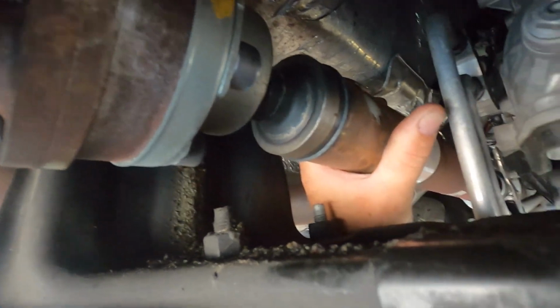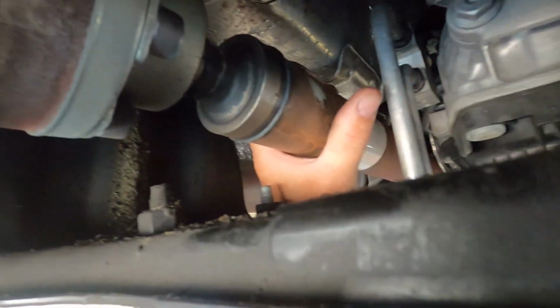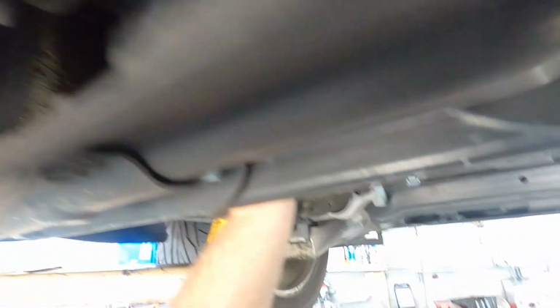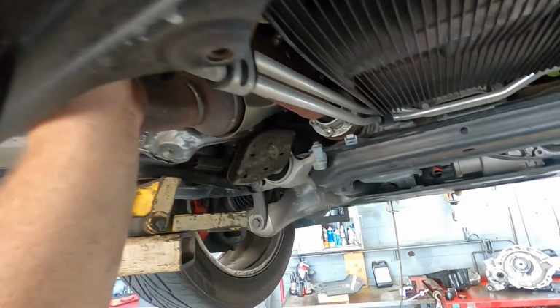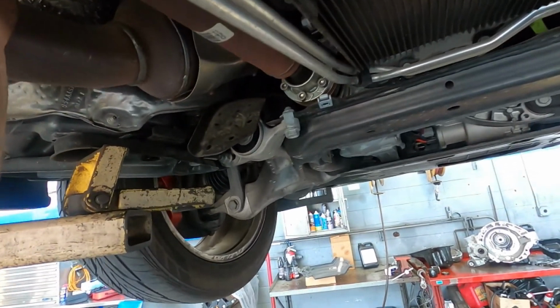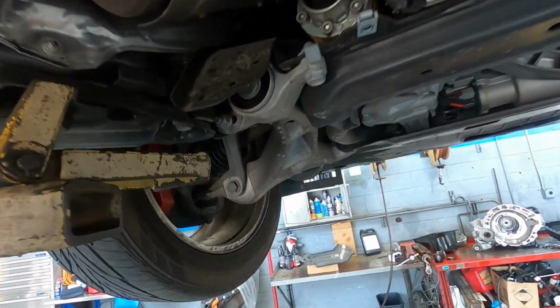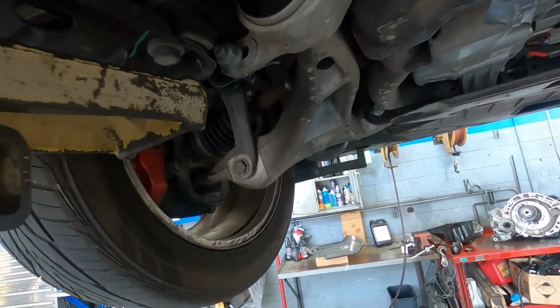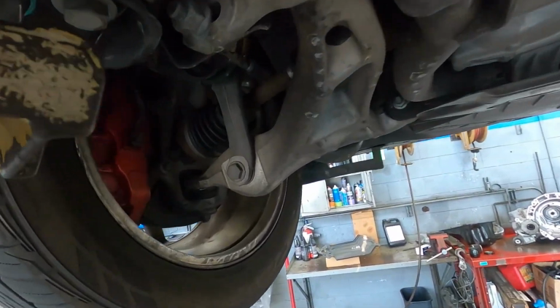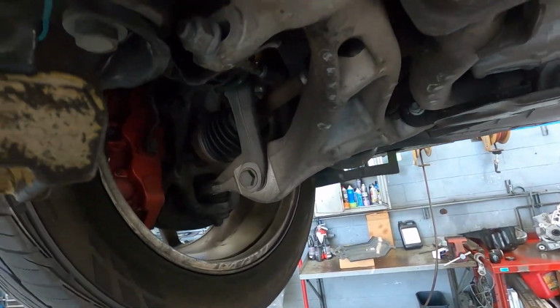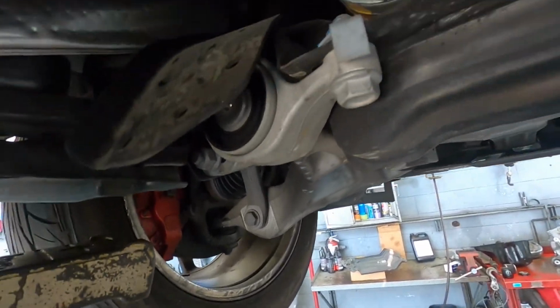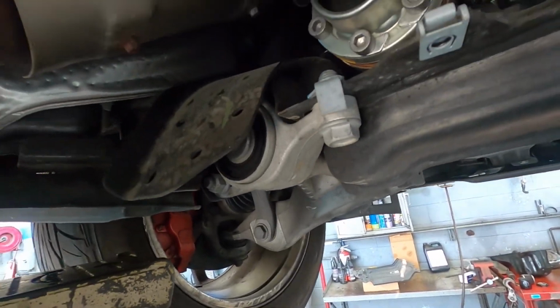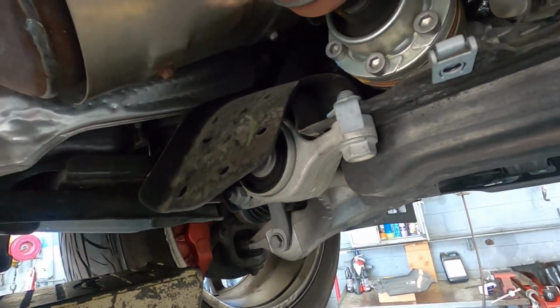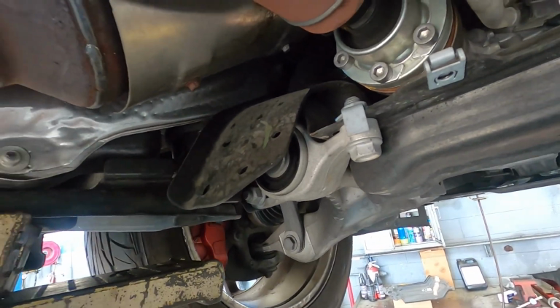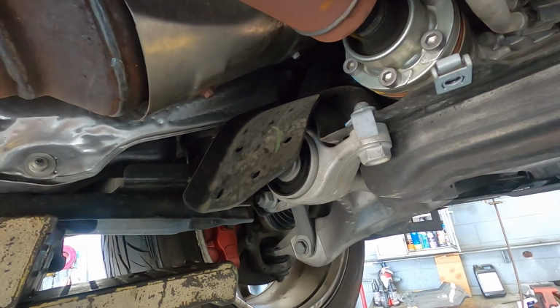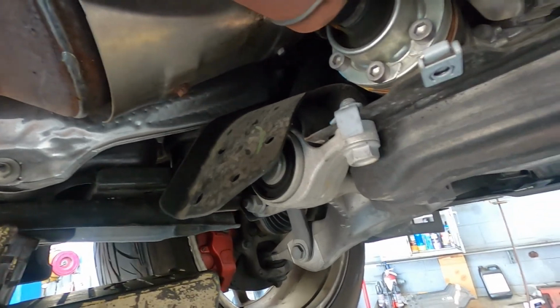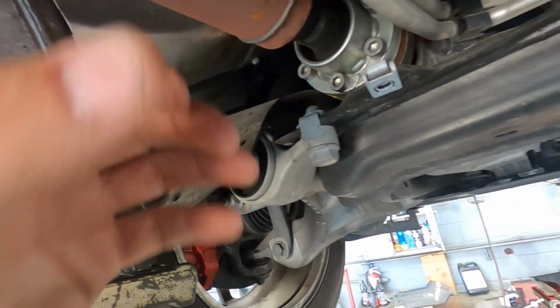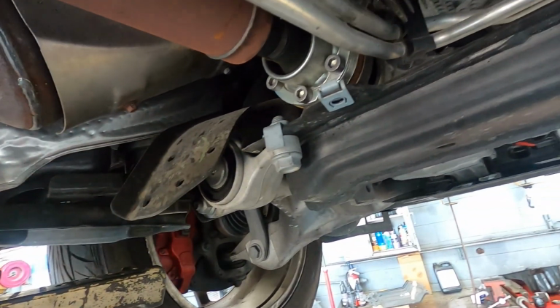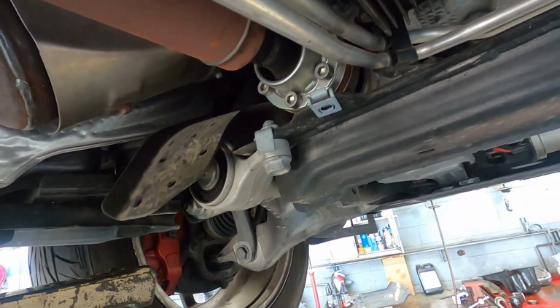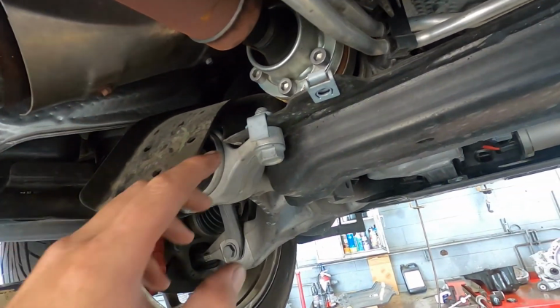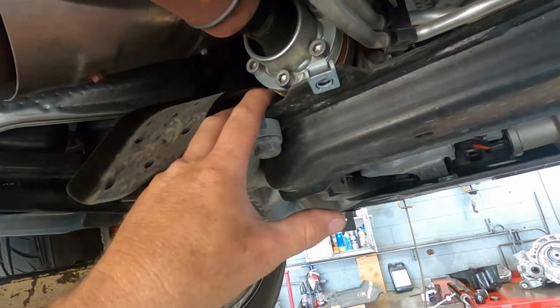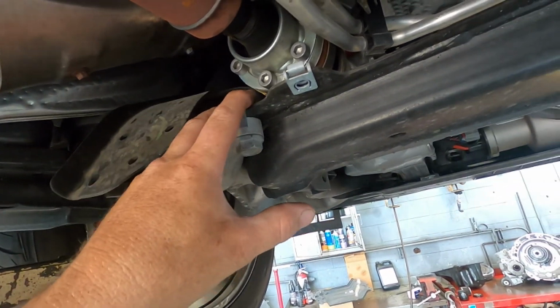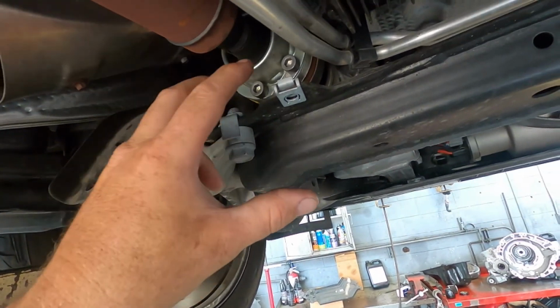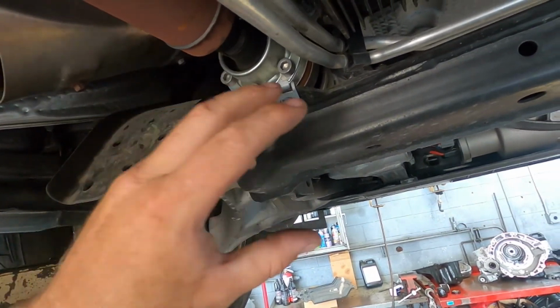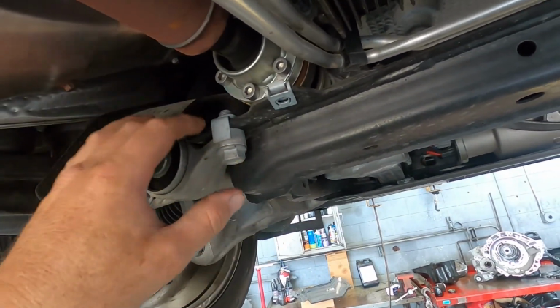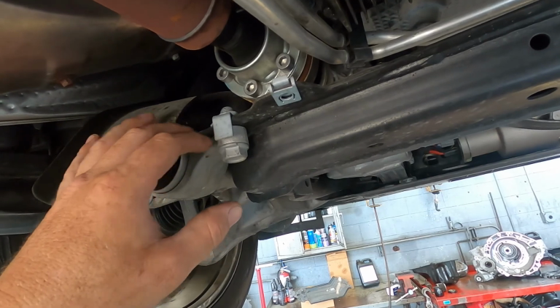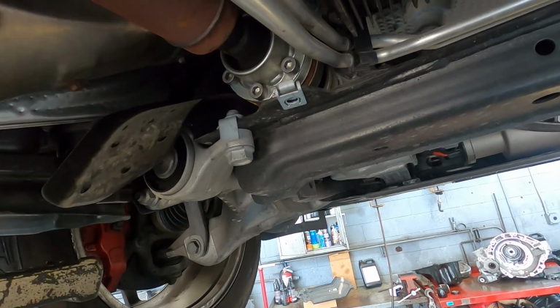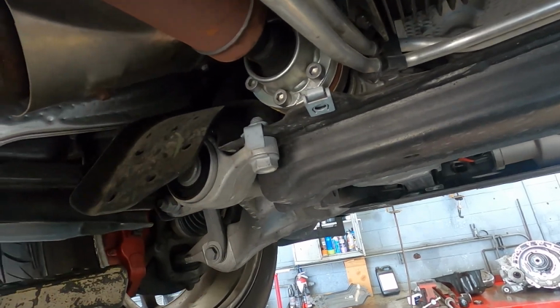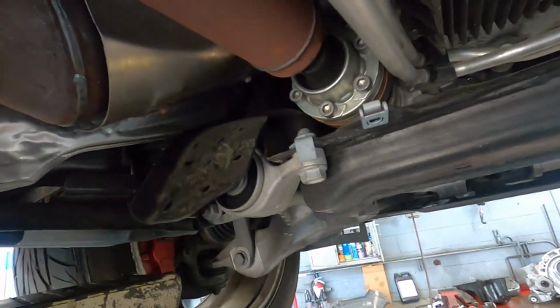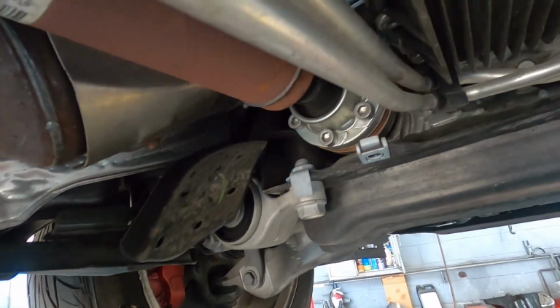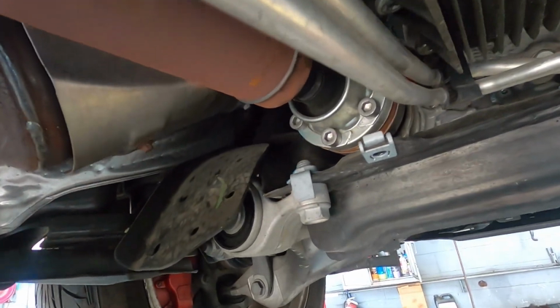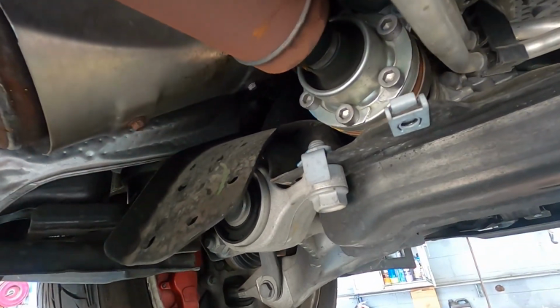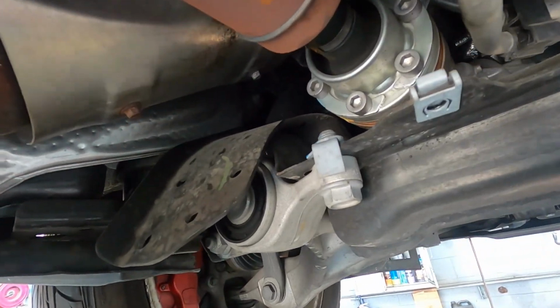This is an independent front suspension design vehicle, so this orbital joint is just to take up the slack of the motor vibrating and the front axle vibrating, because they're mounted on separate planes. So it's not like a conventional drive shaft in that manner.